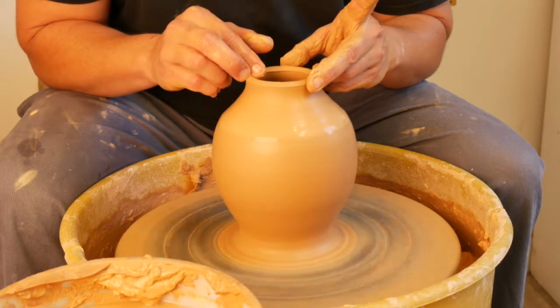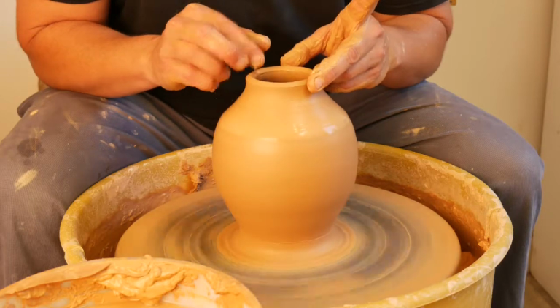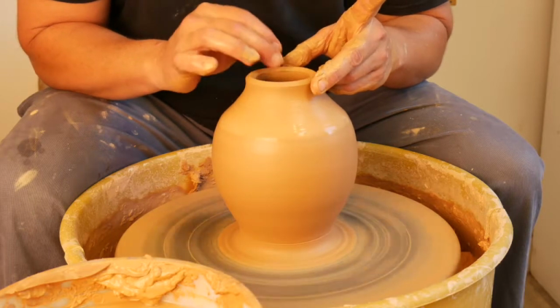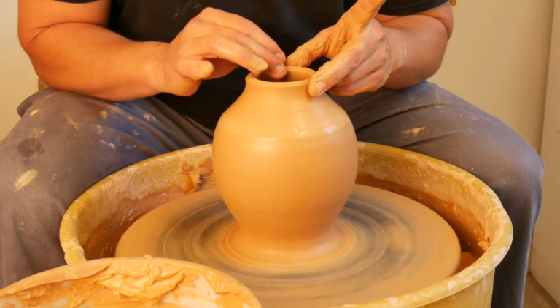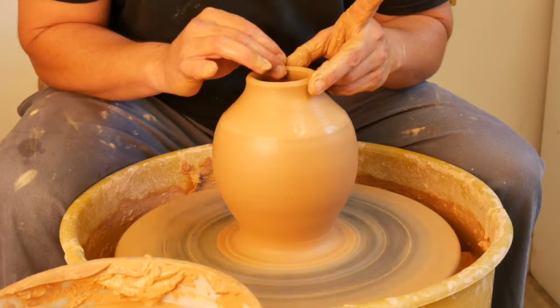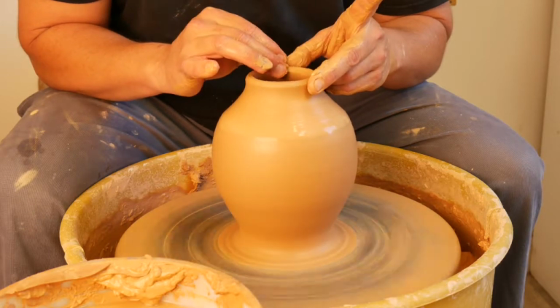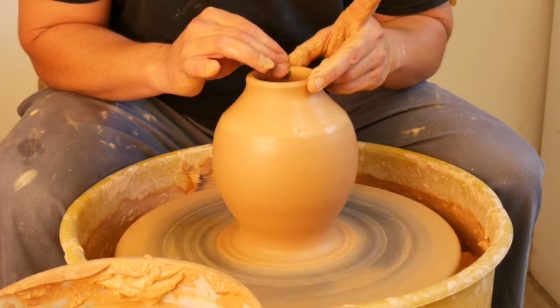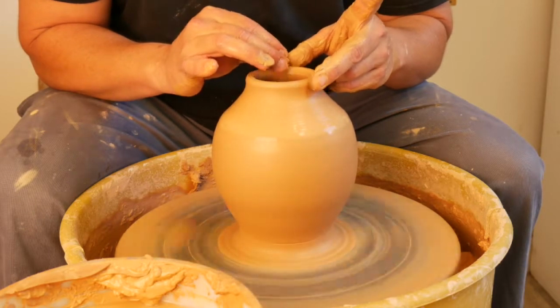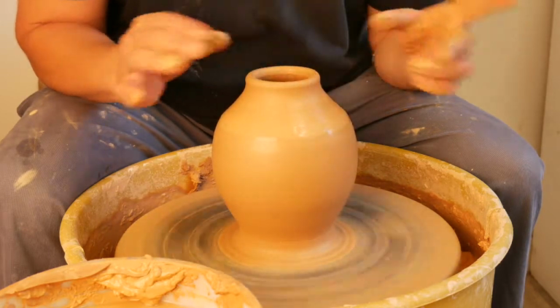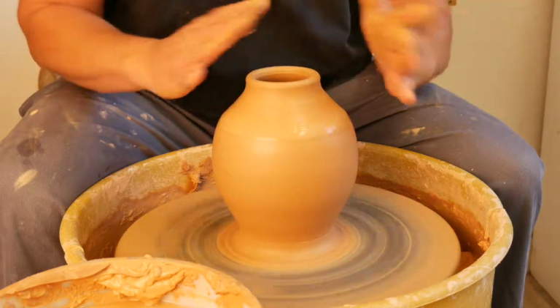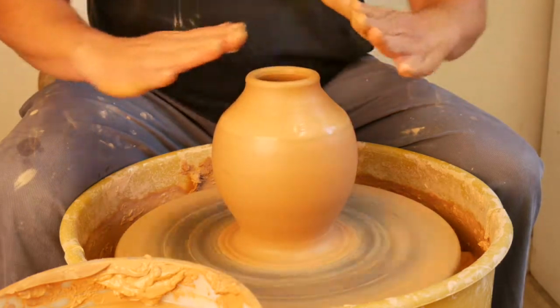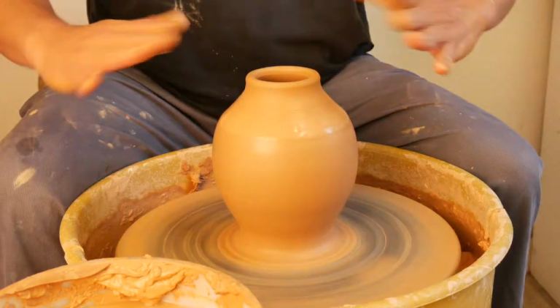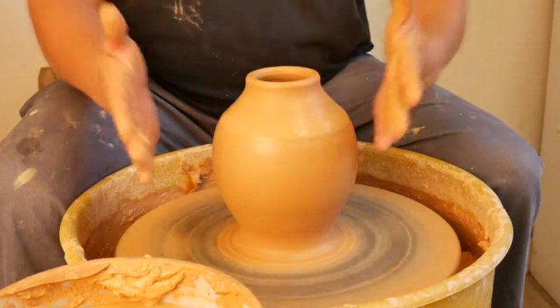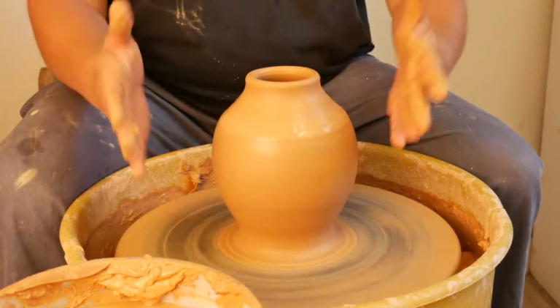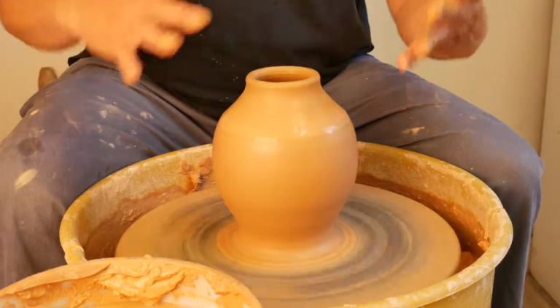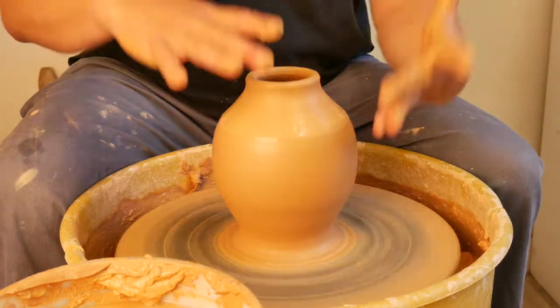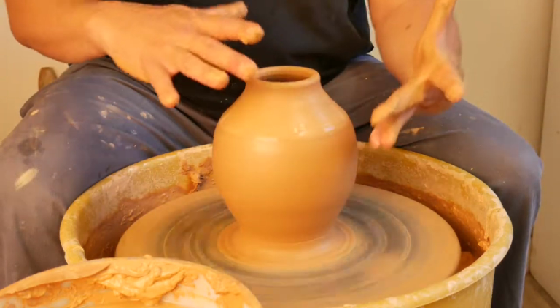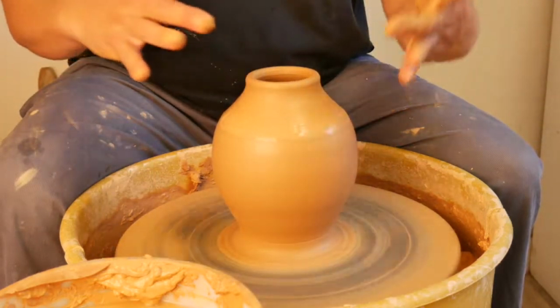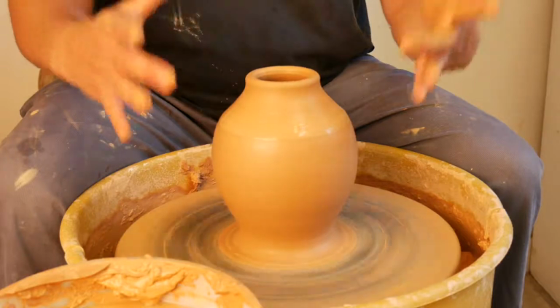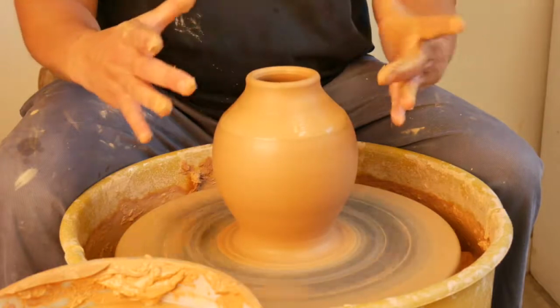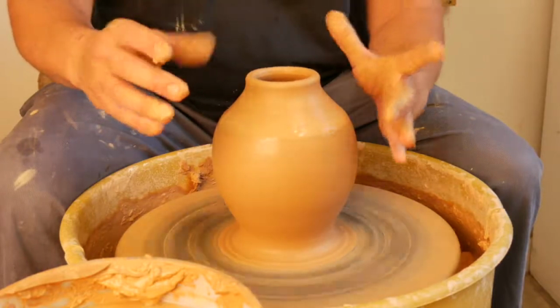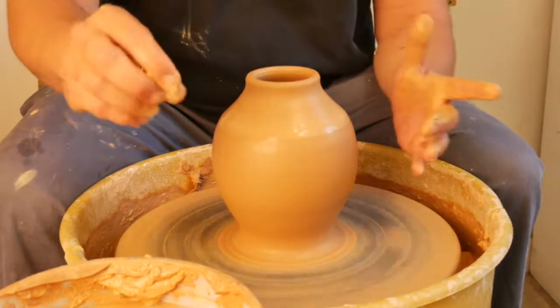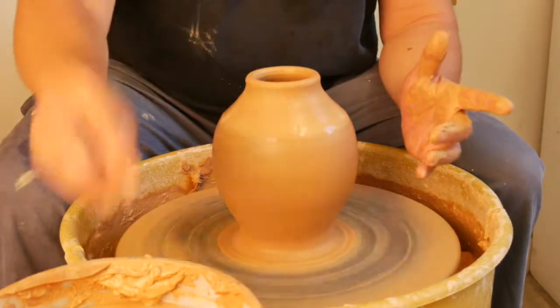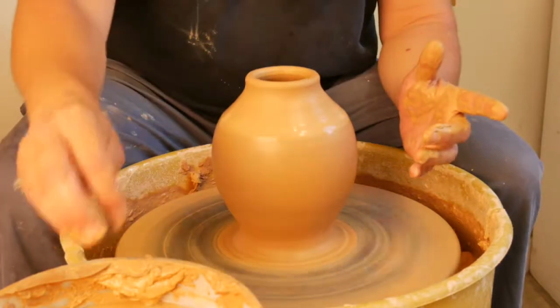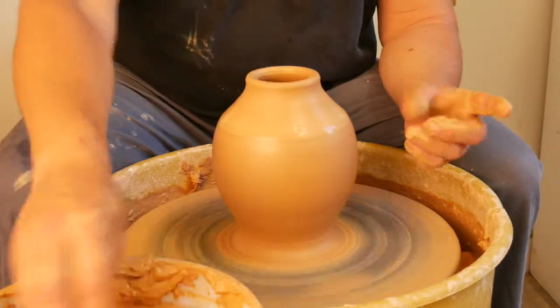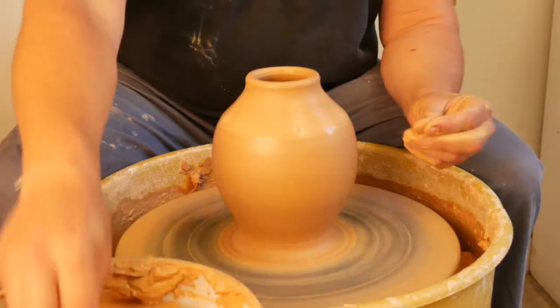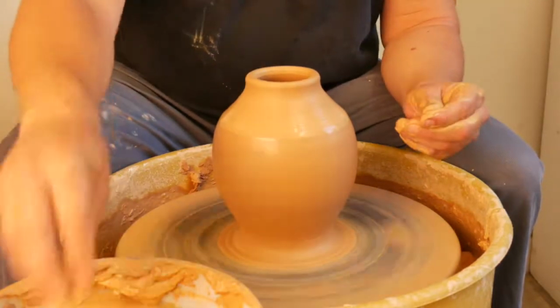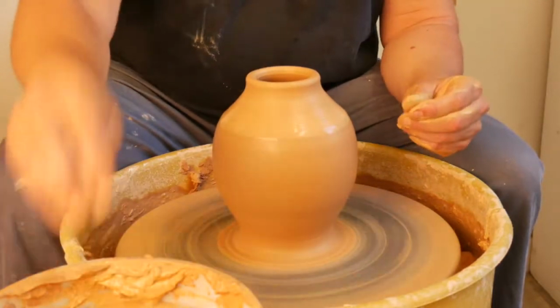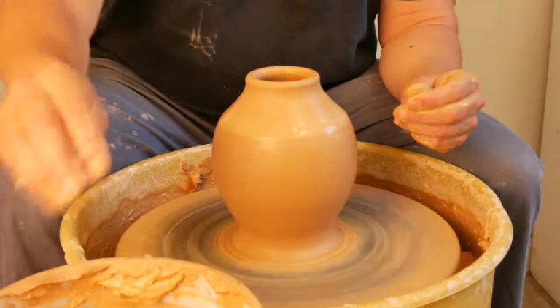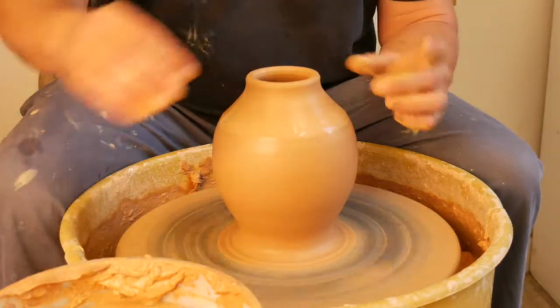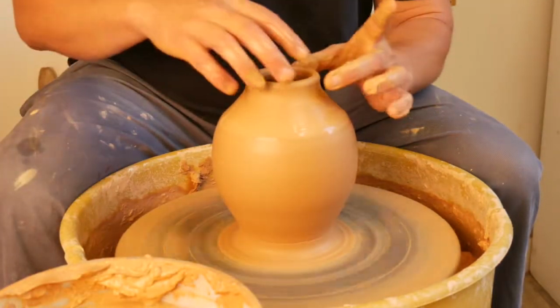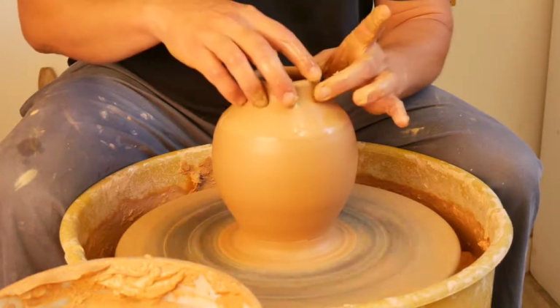I see people when they're collaring, sometimes it looks like an oval or a square or a triangle. It's really important to keep it as round as possible.